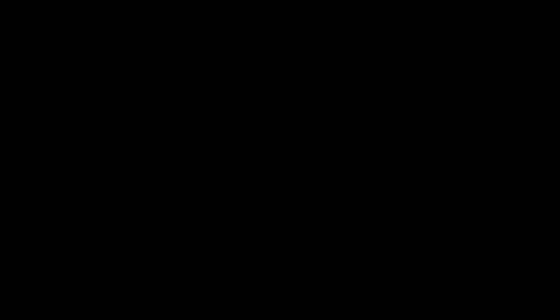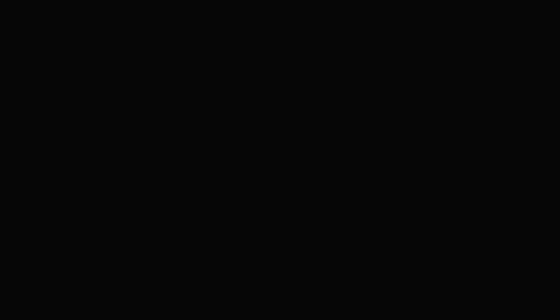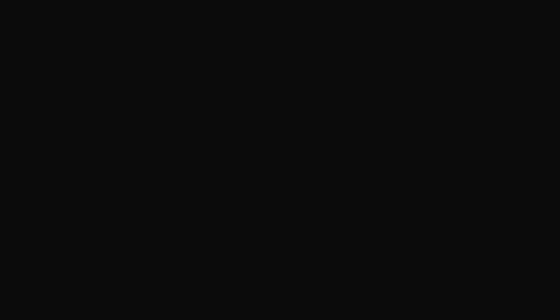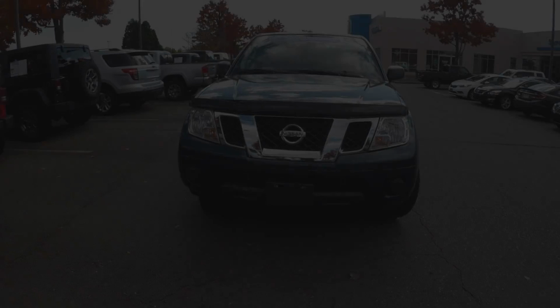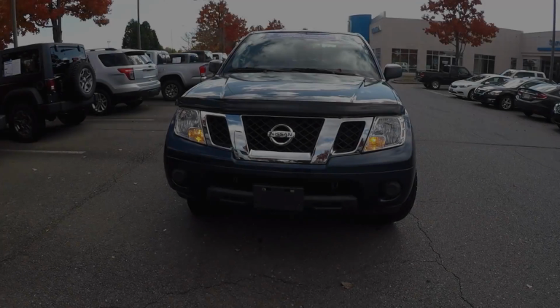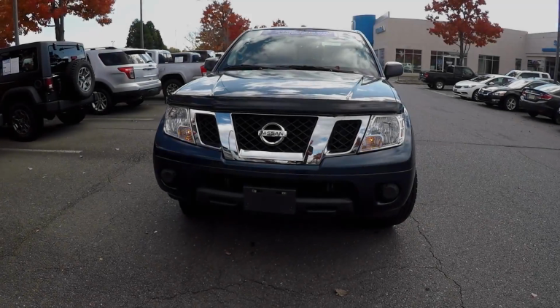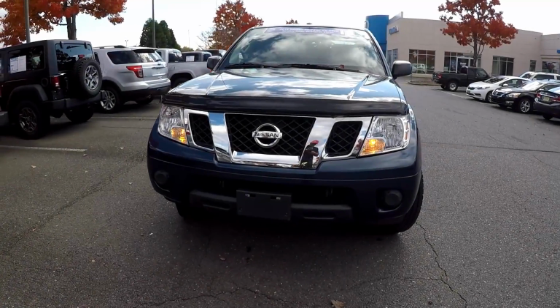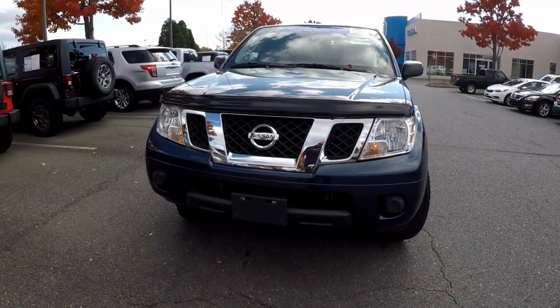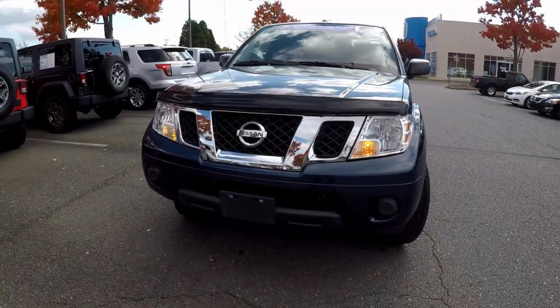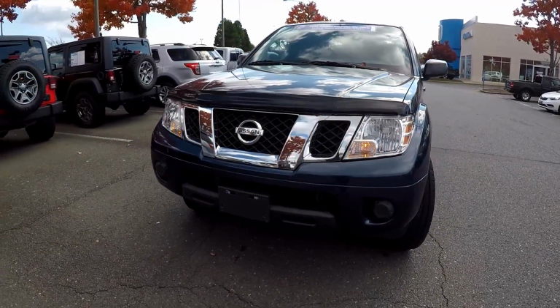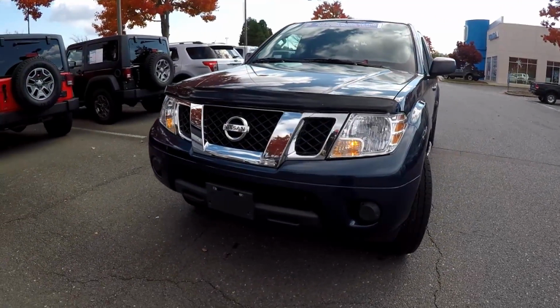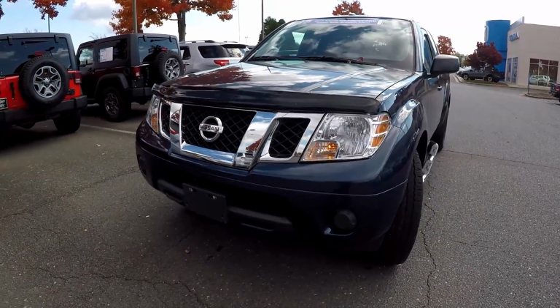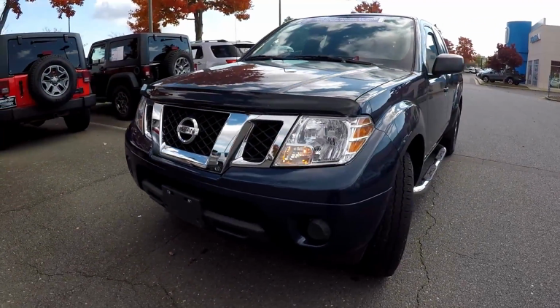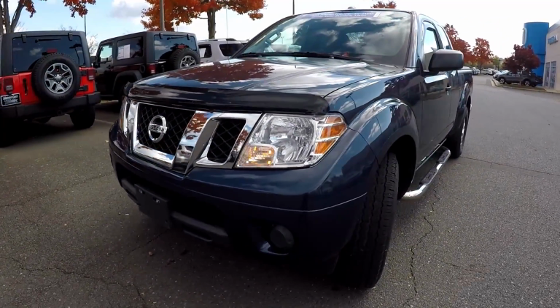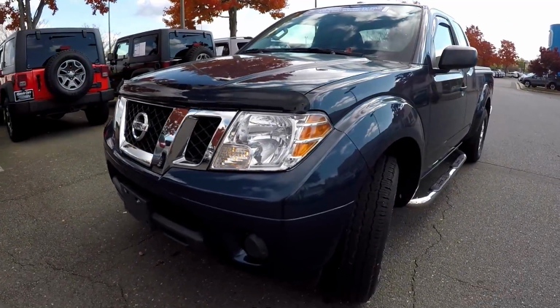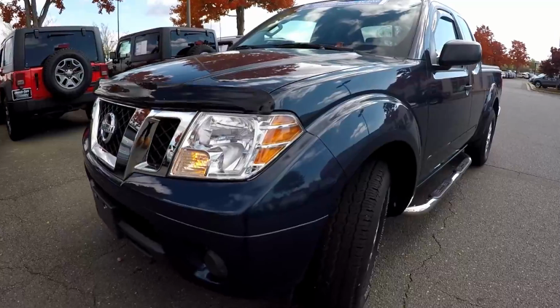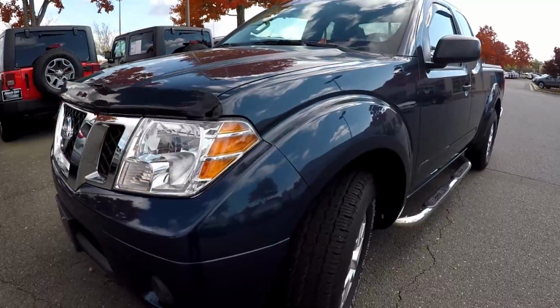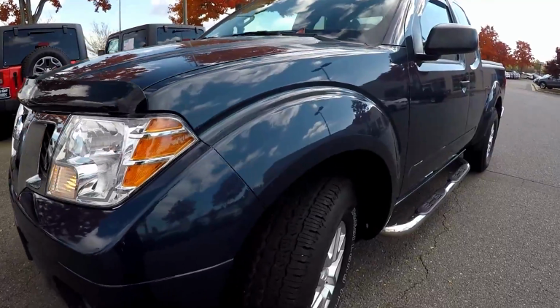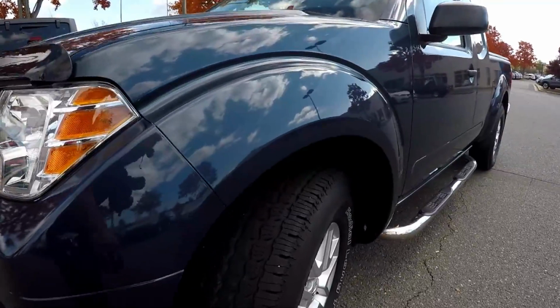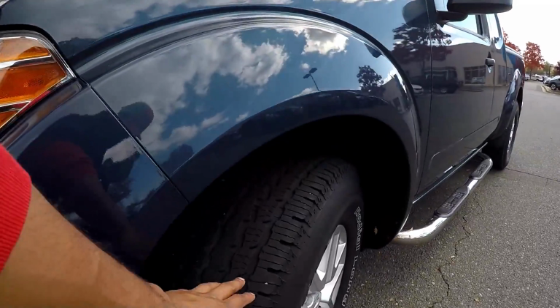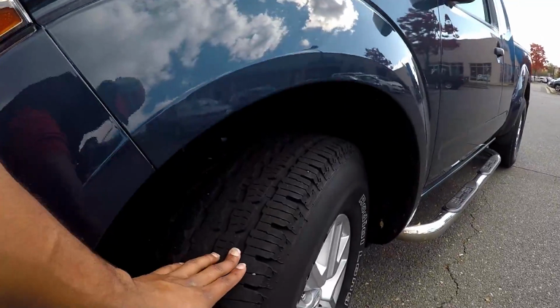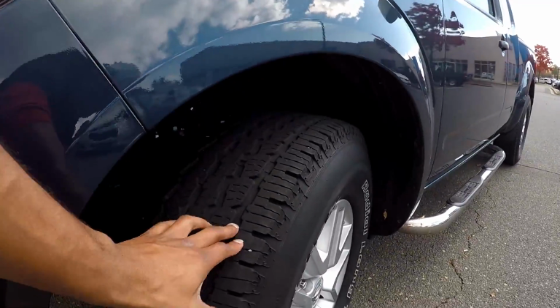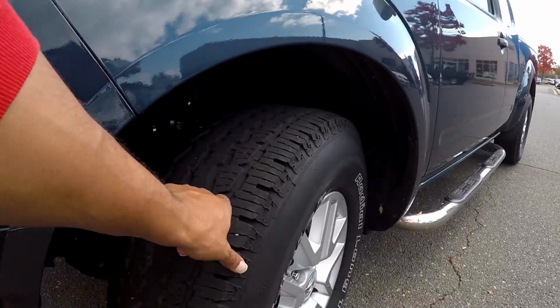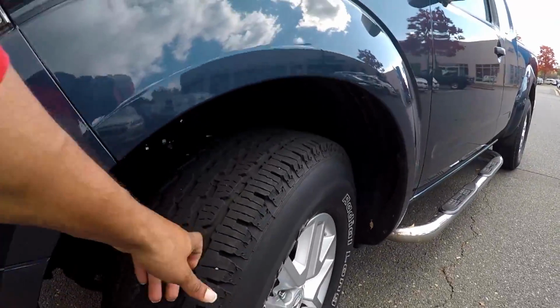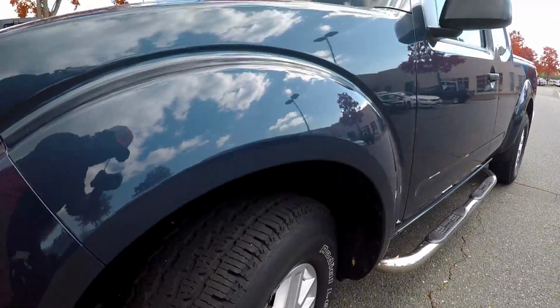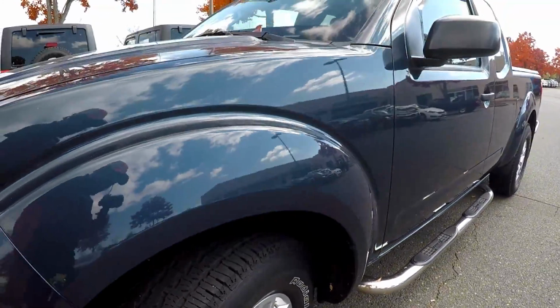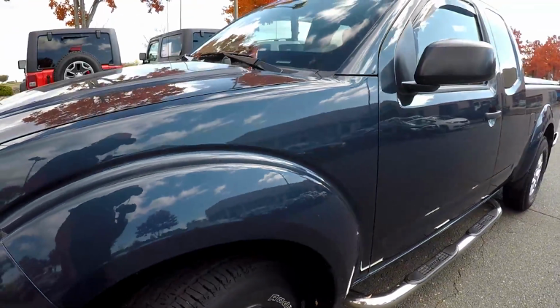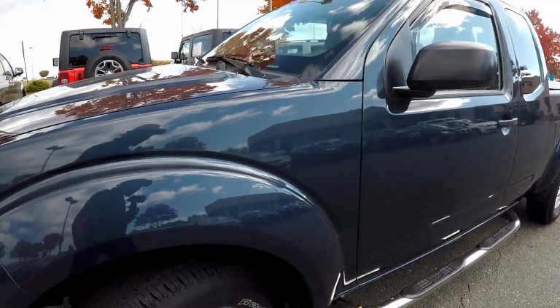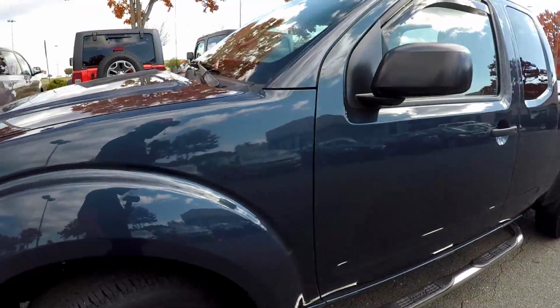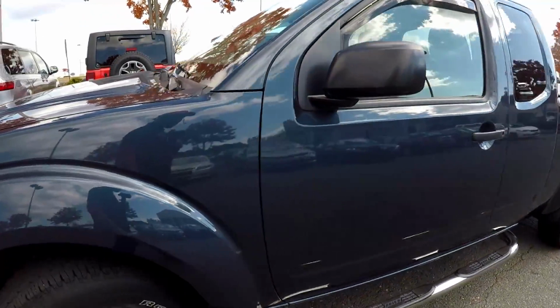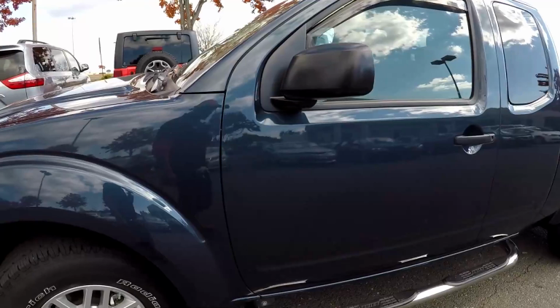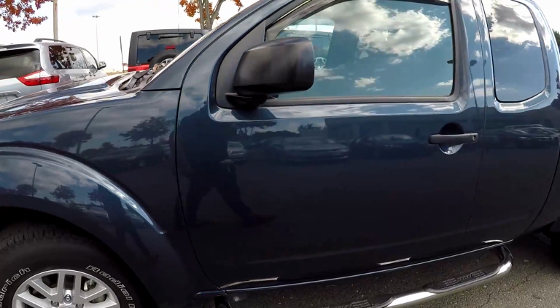Here you are looking at a 2015 Nissan Frontier. Let's start a walk around, first coming in and checking out this tire, looking for tread here. Continuing on the rest of this truck here.